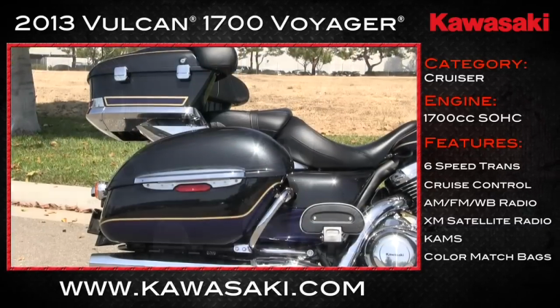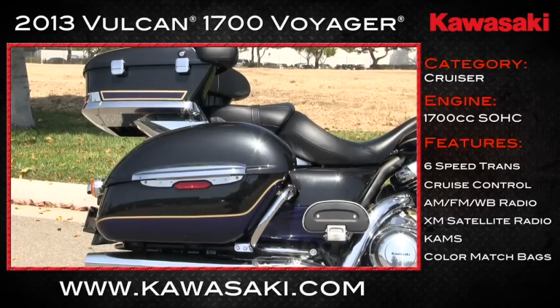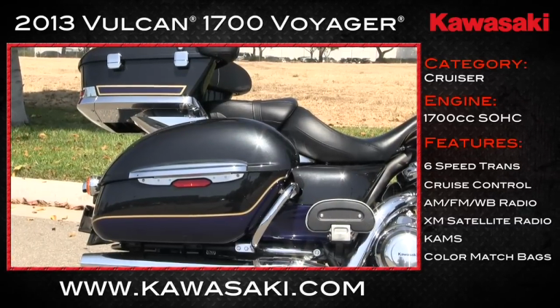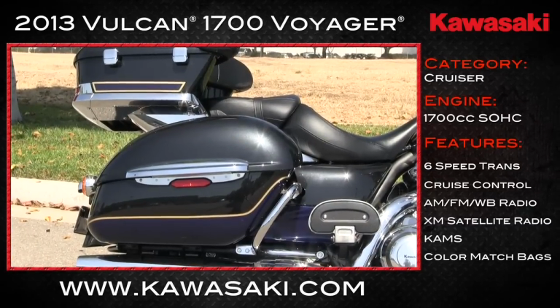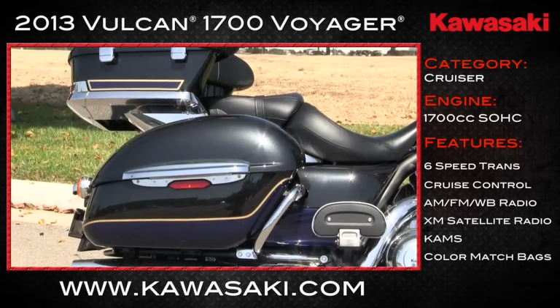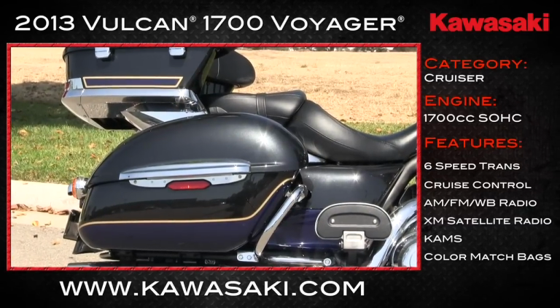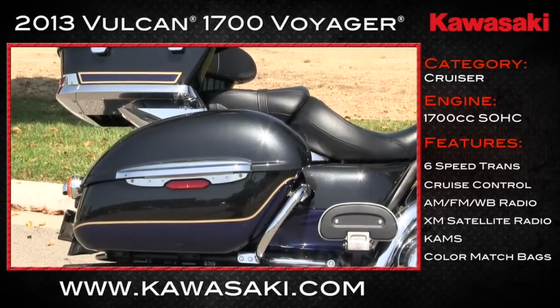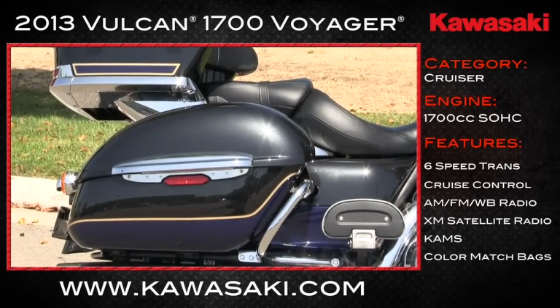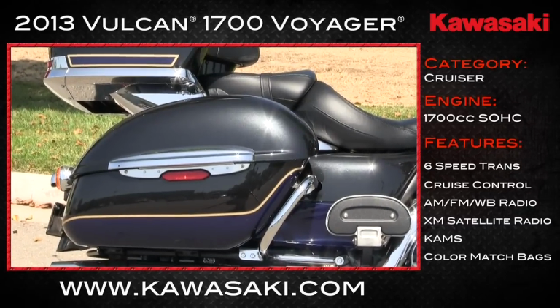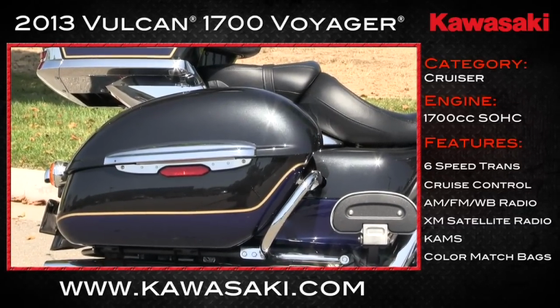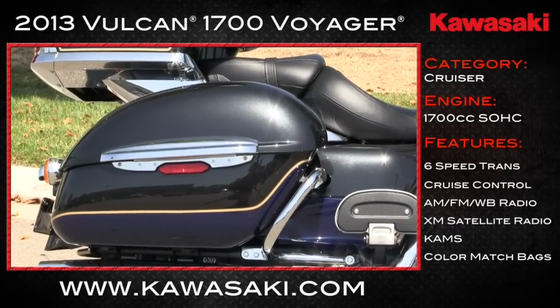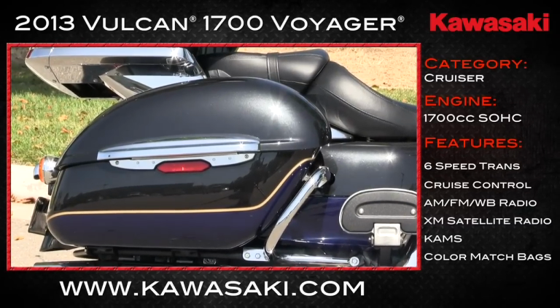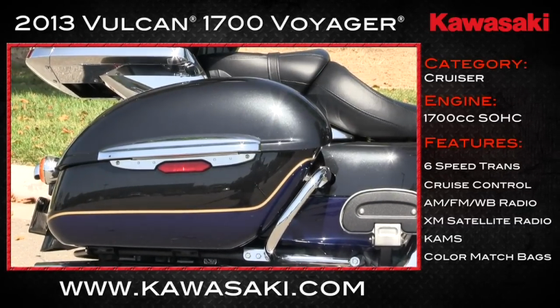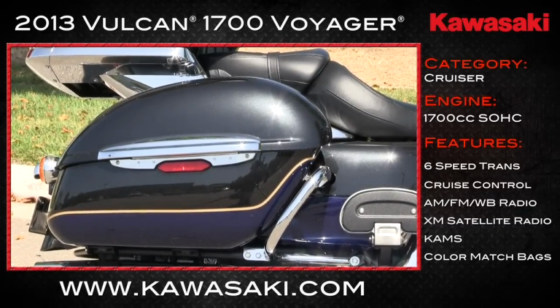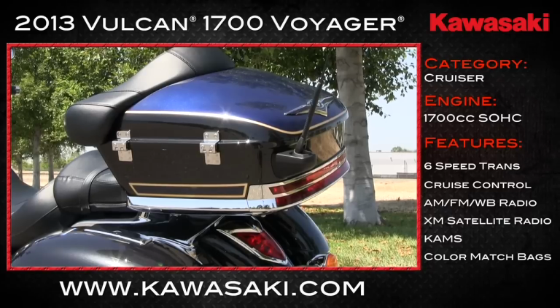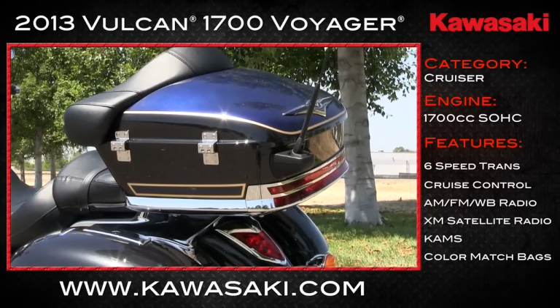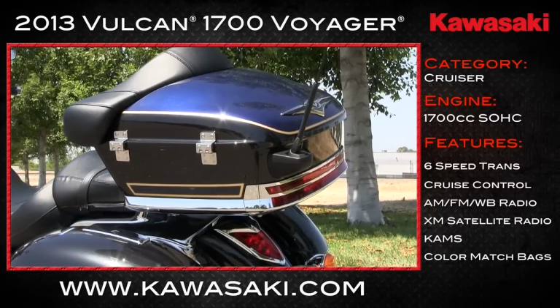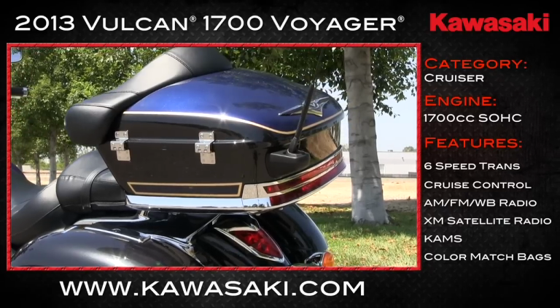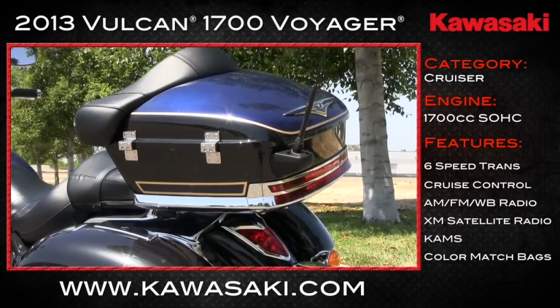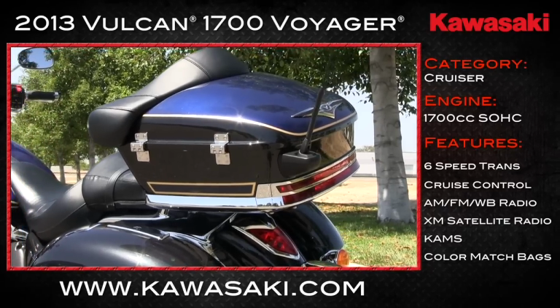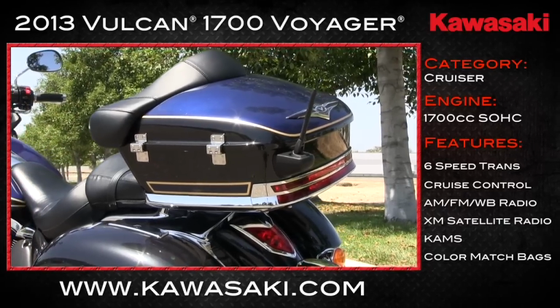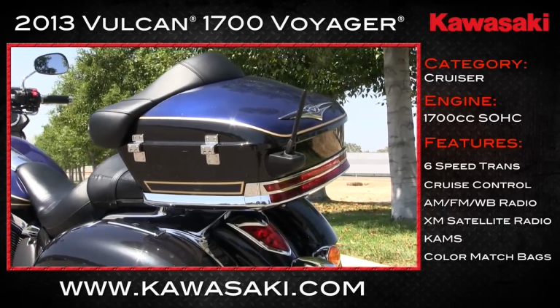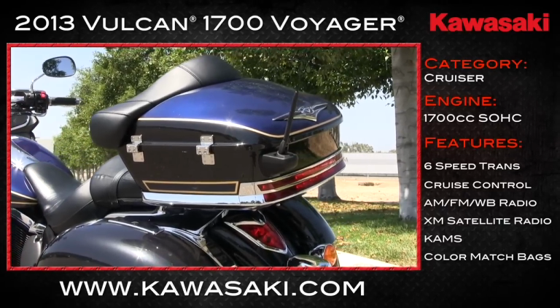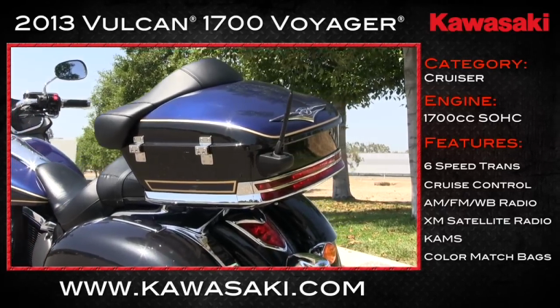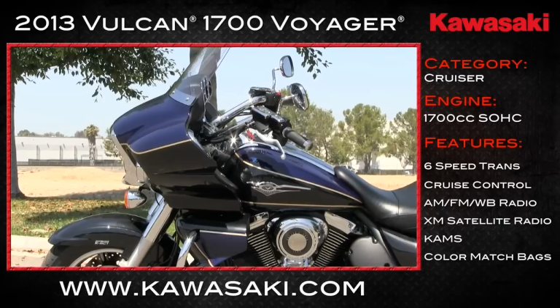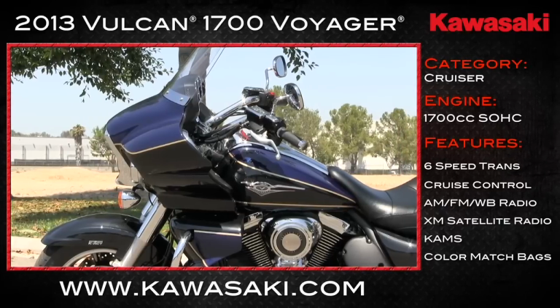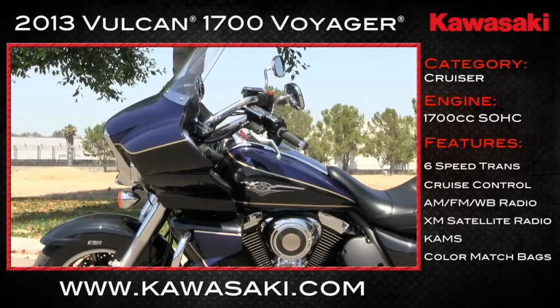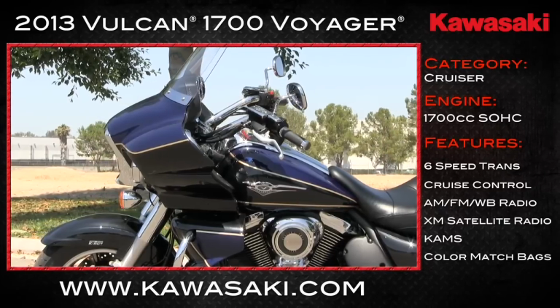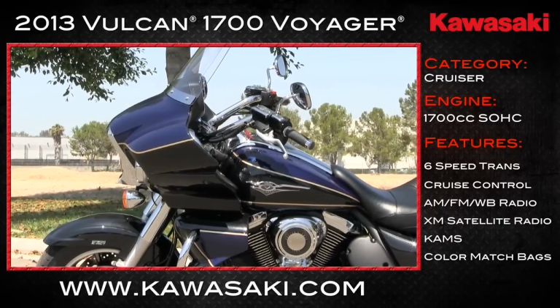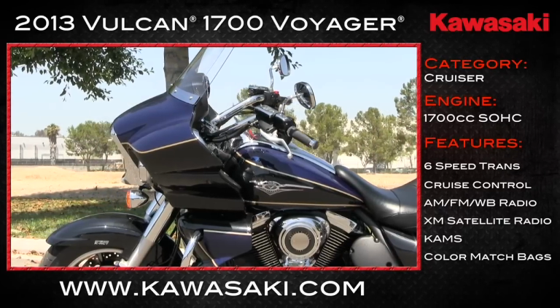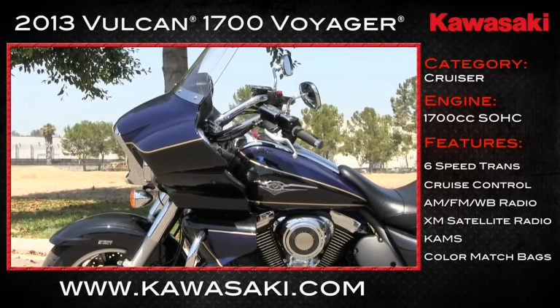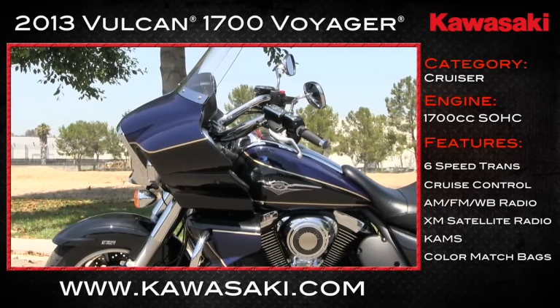Color-matched lockable, top-opening hard saddlebags for plenty of overnight storage. Color-matched trunk bag, big enough for two full-faced helmets. Frame-mount fairing, so it stays in place when you turn the bars.